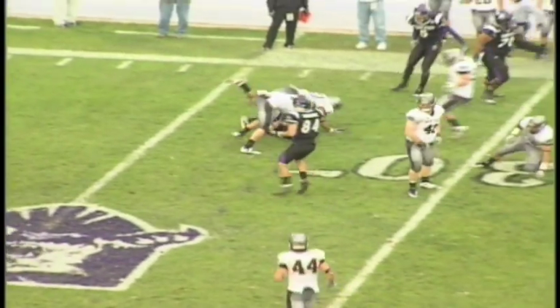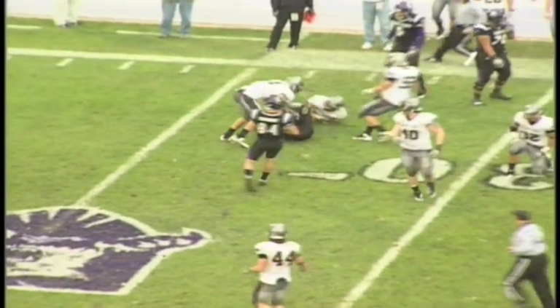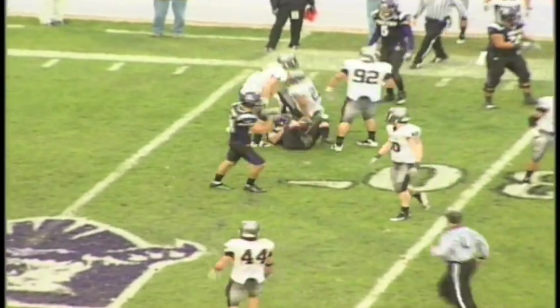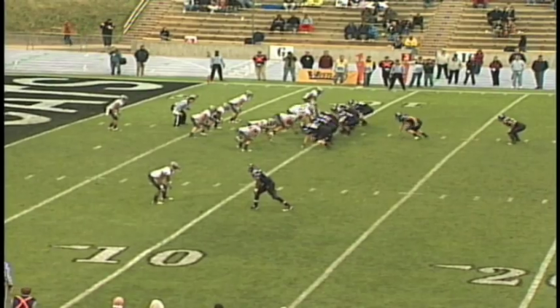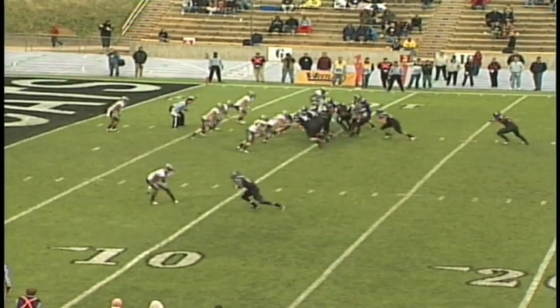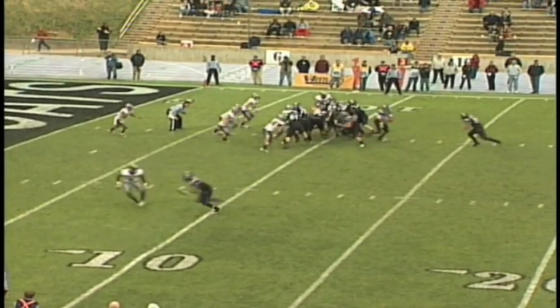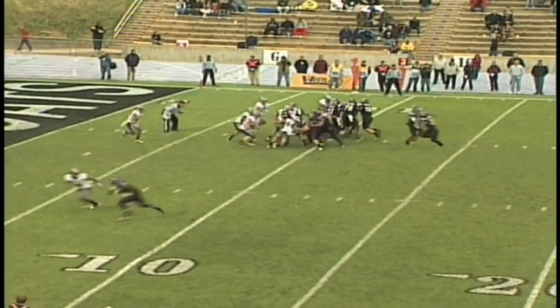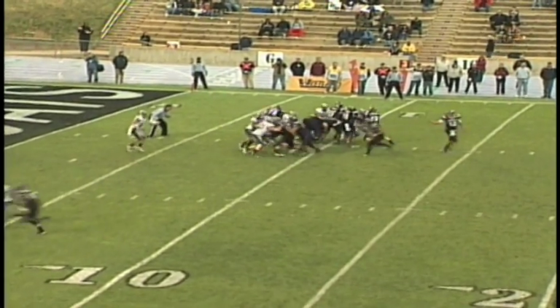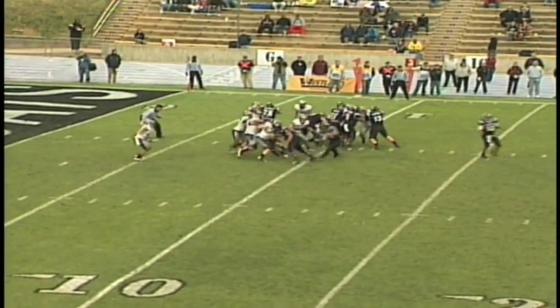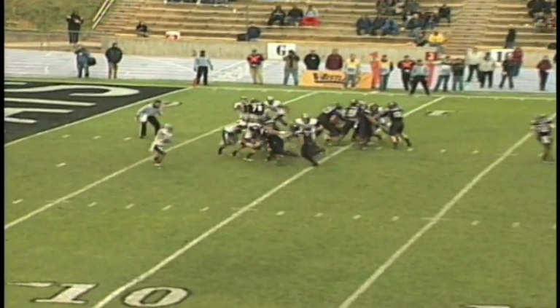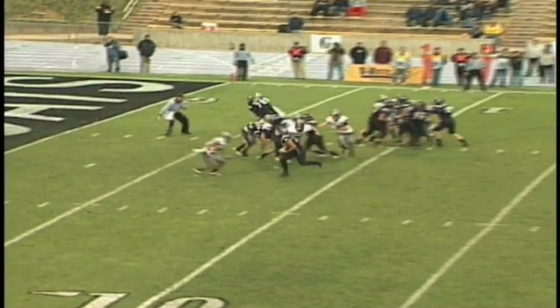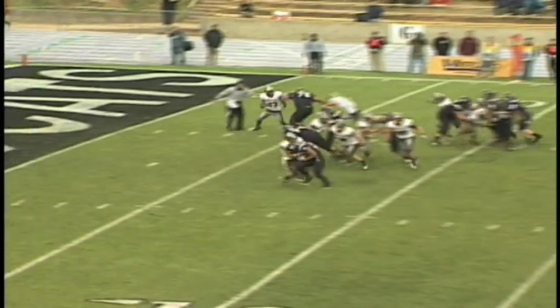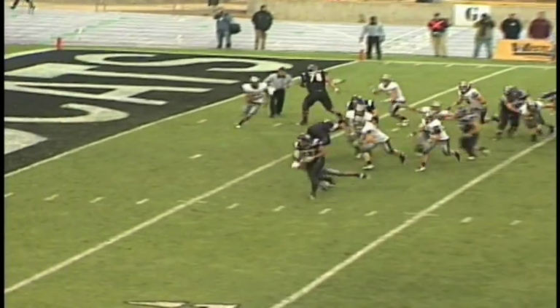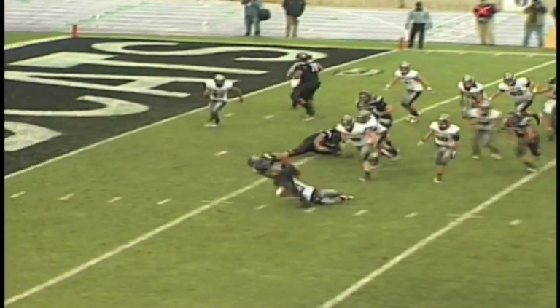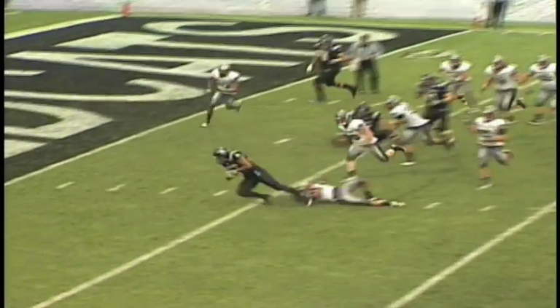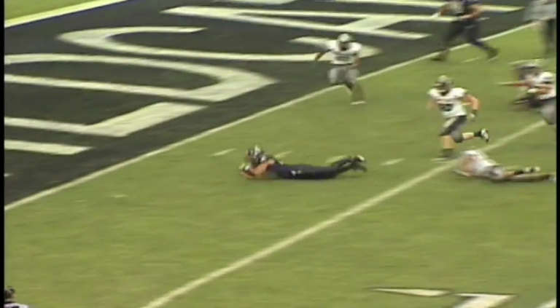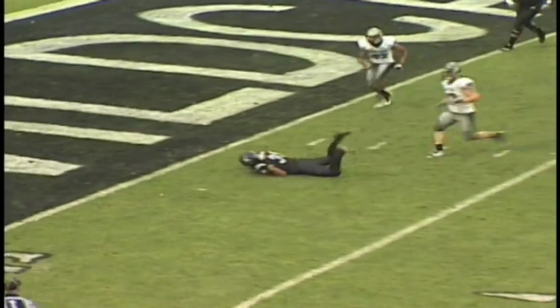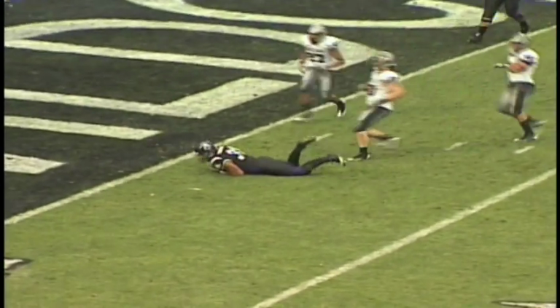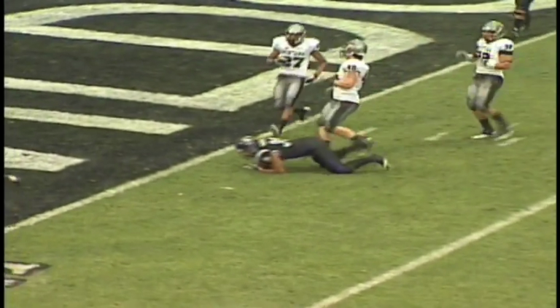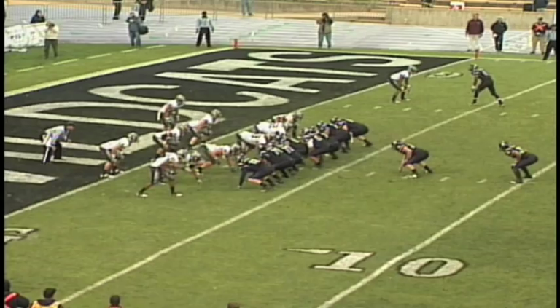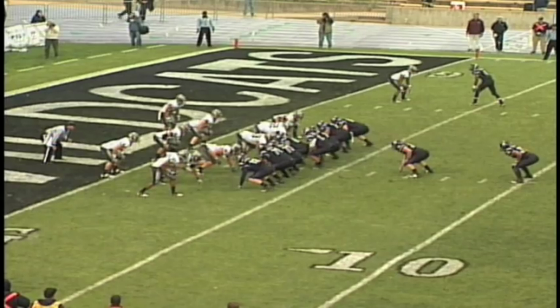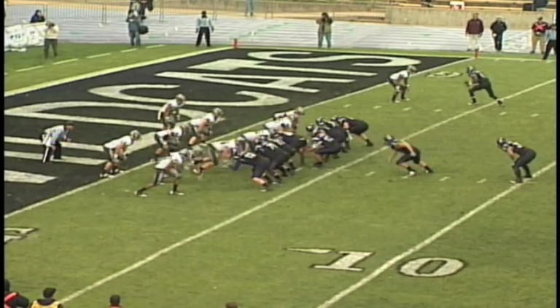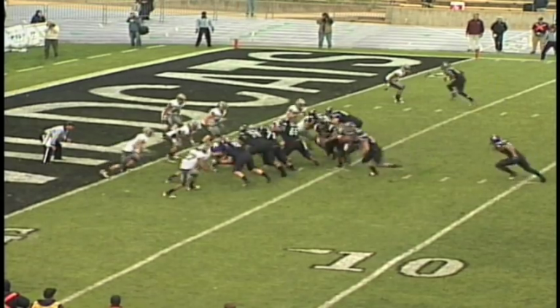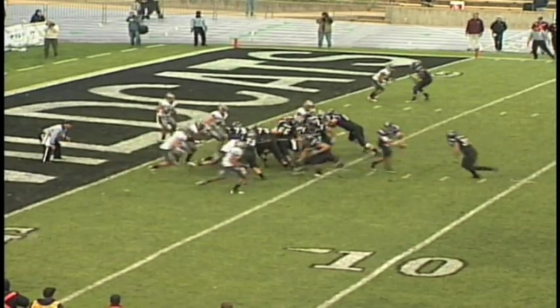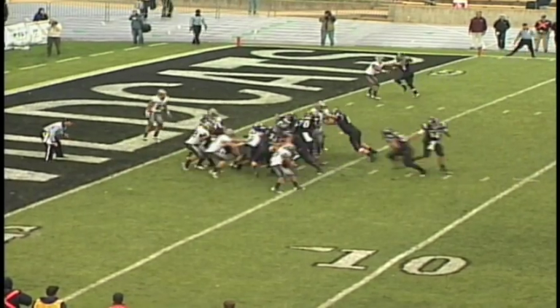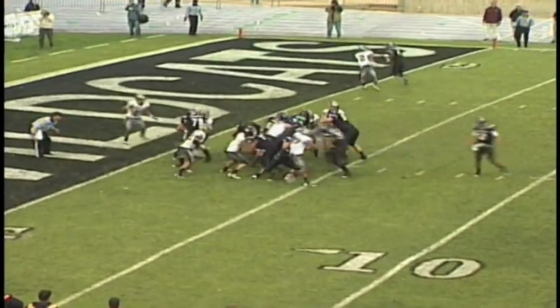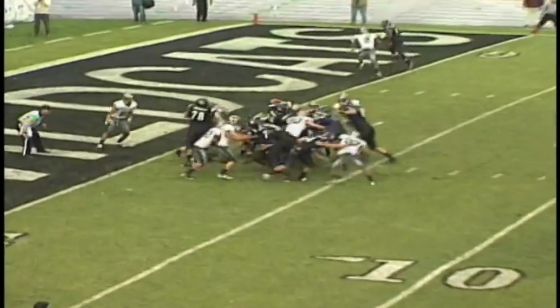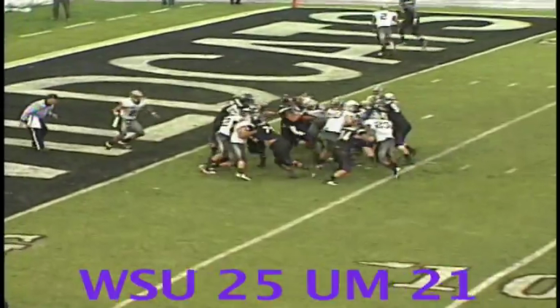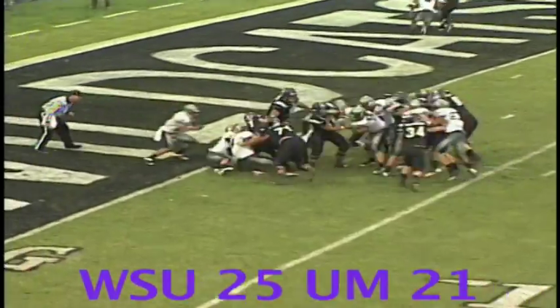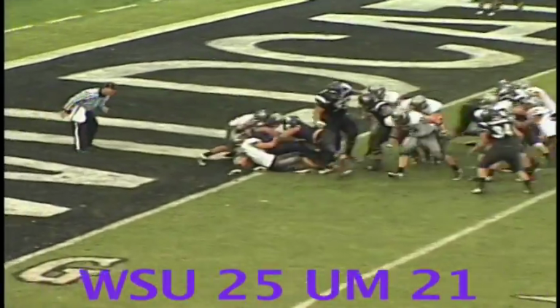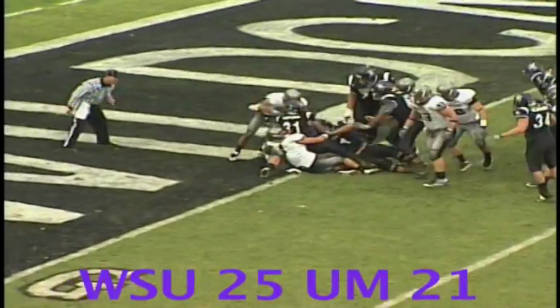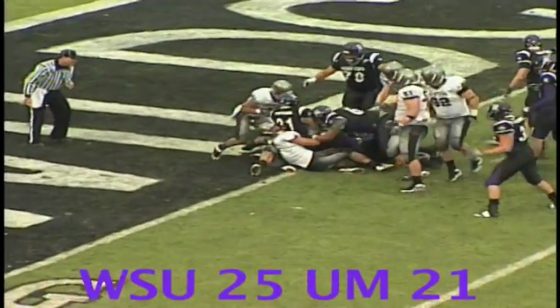Still going. Split to the near side, Cameron handoff, and here's Funa, off-left tackle, dragging tacklers inside. Funa gets the call — up the middle and into the end zone.